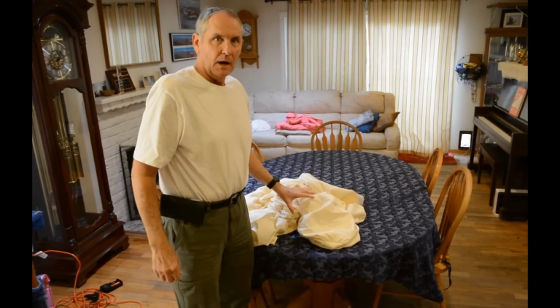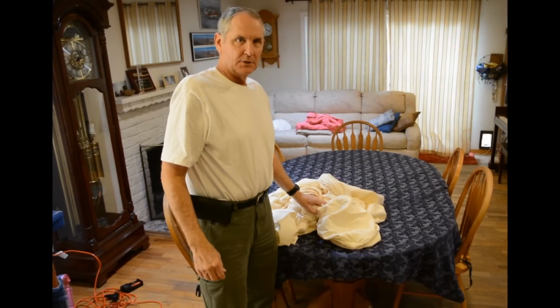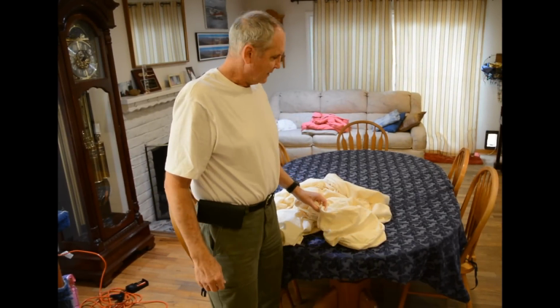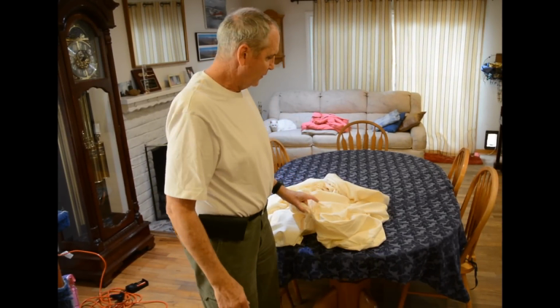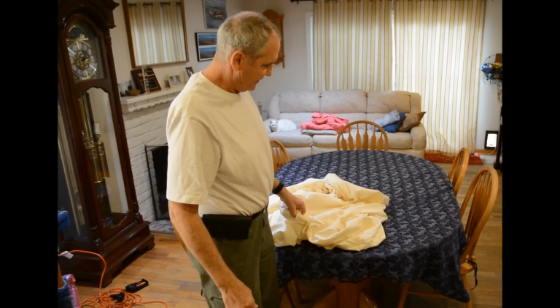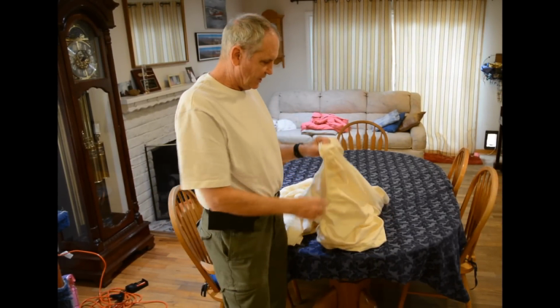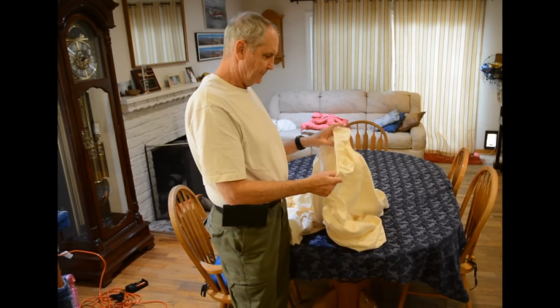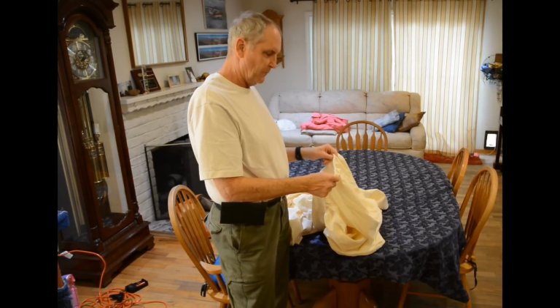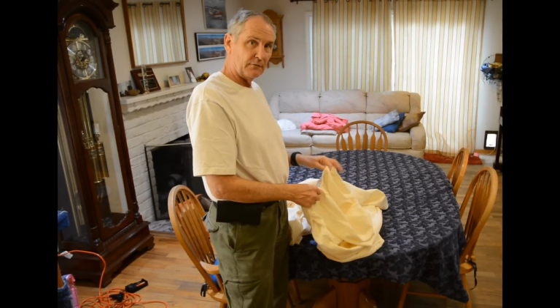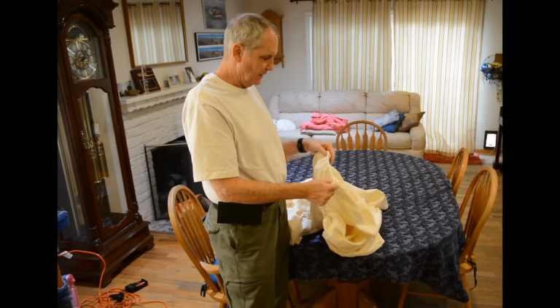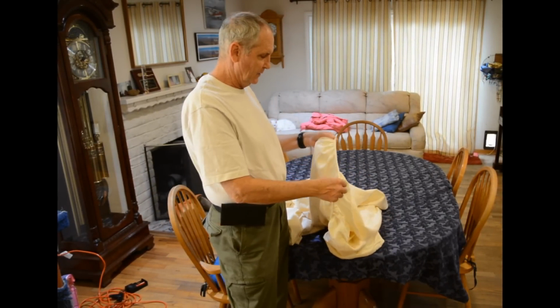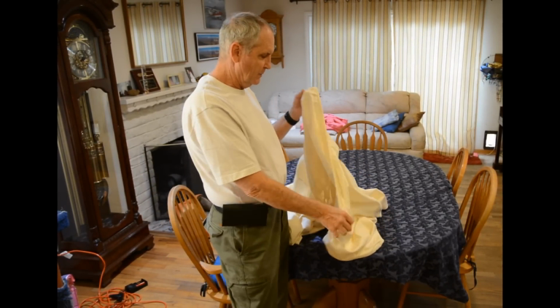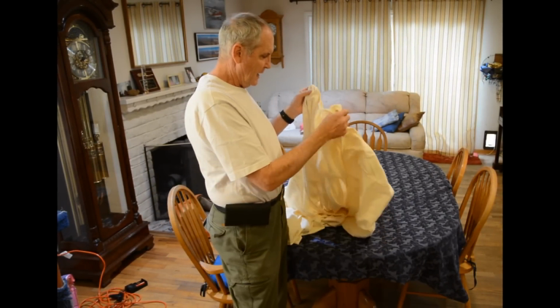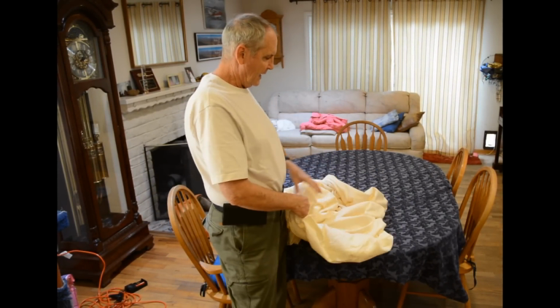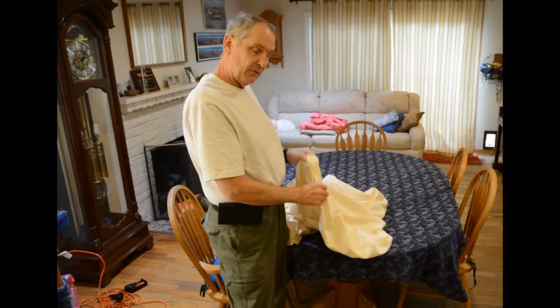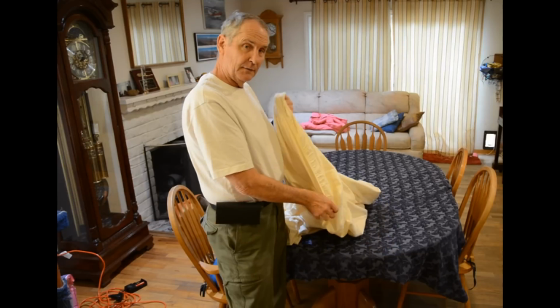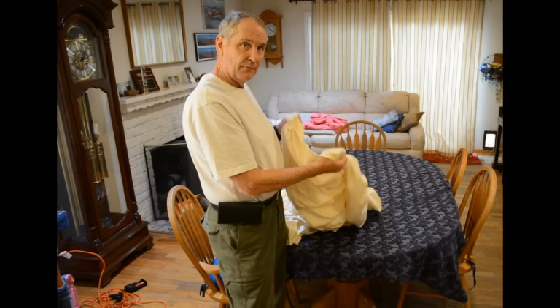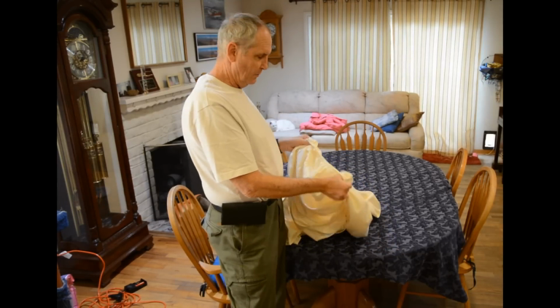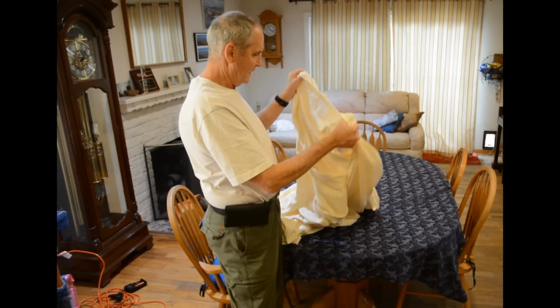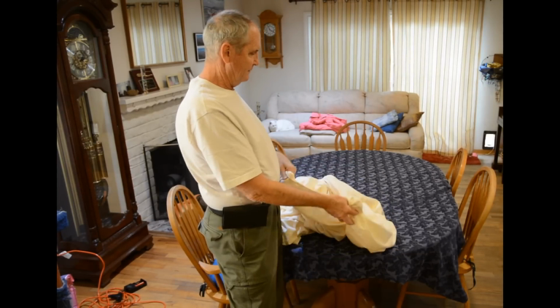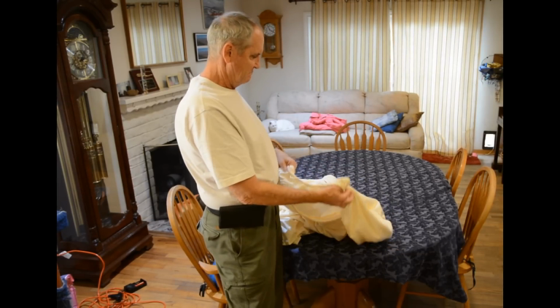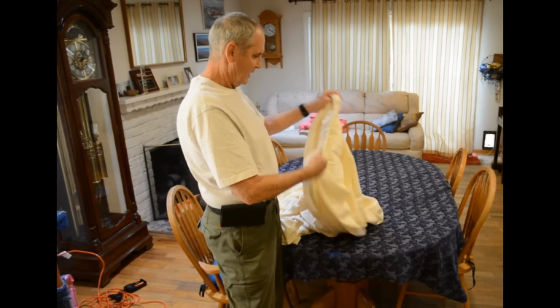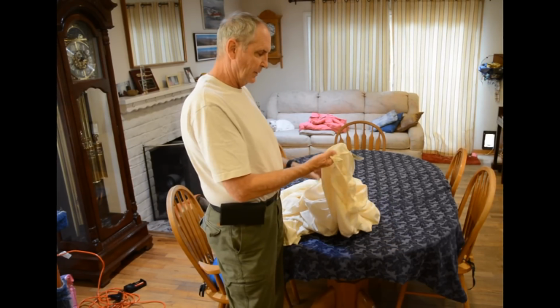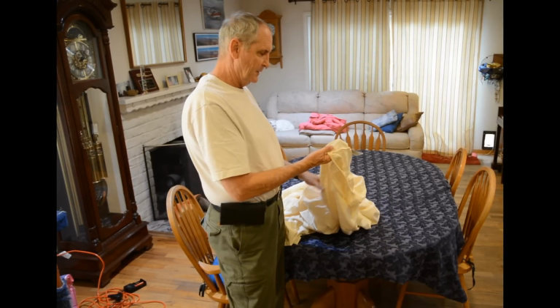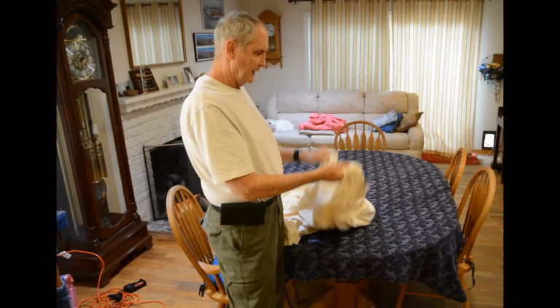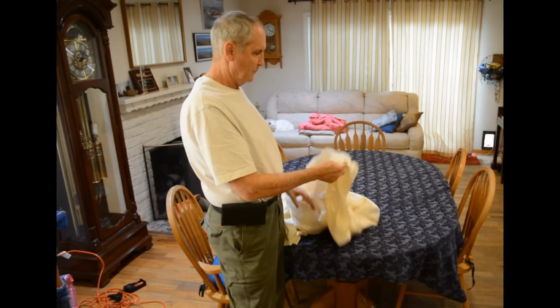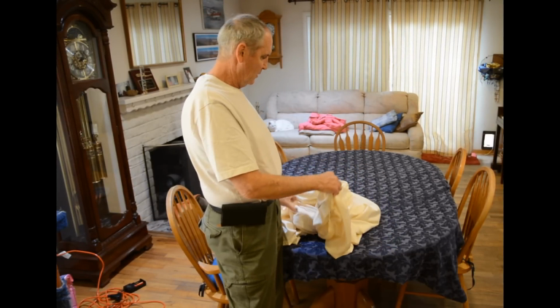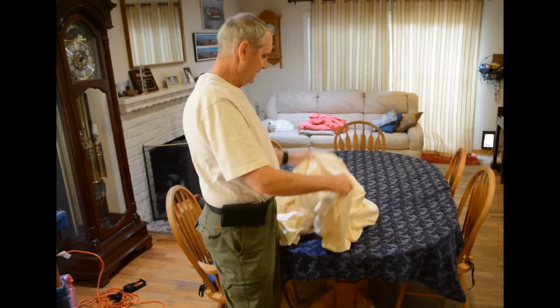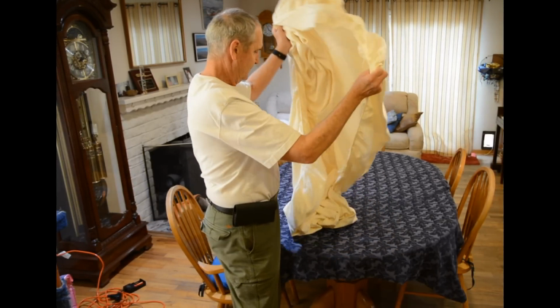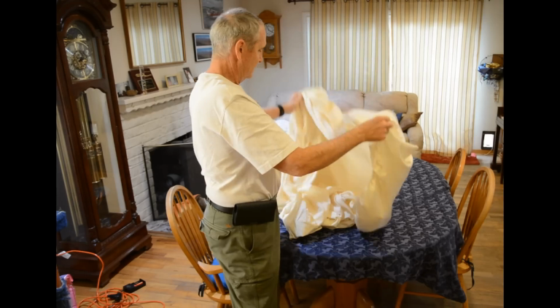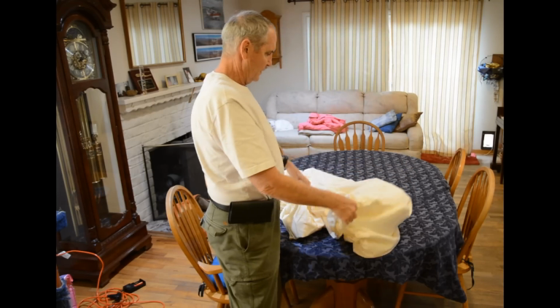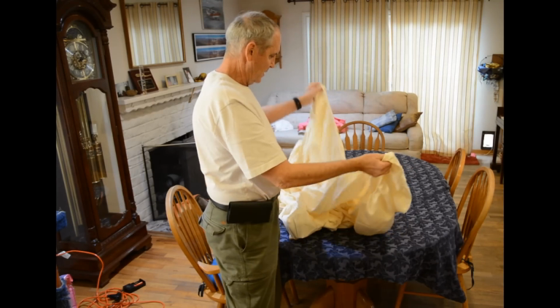I'm going to show how to fold a fitted sheet. I've watched several videos on YouTube, and everybody seems to have their own method. I've kind of learned something from each one and came up with my own method. So, here we go.